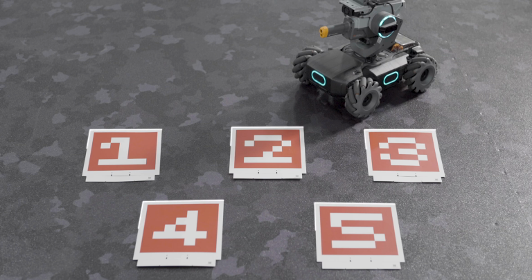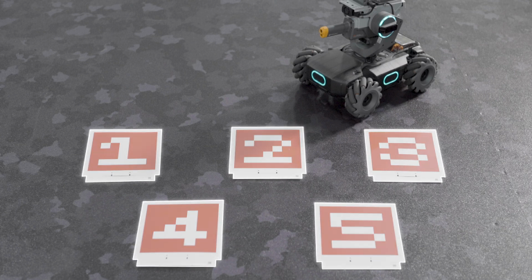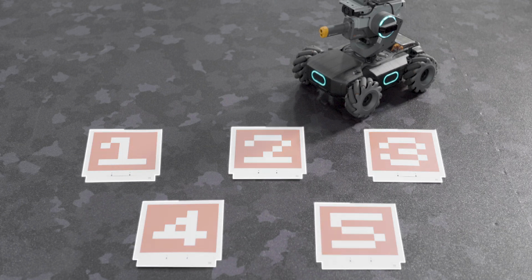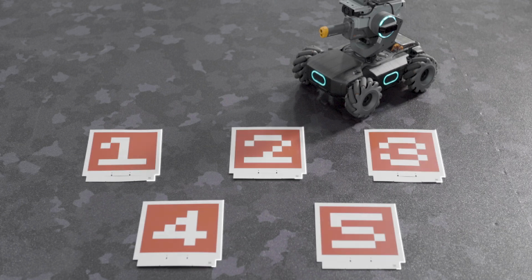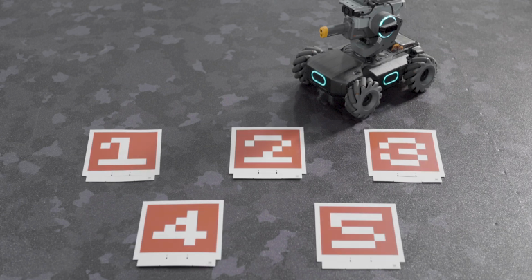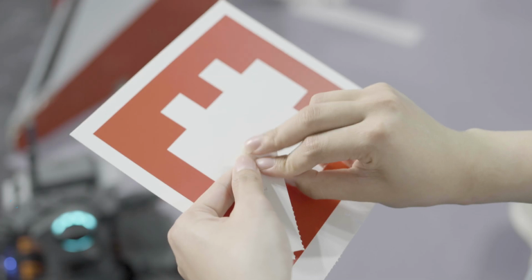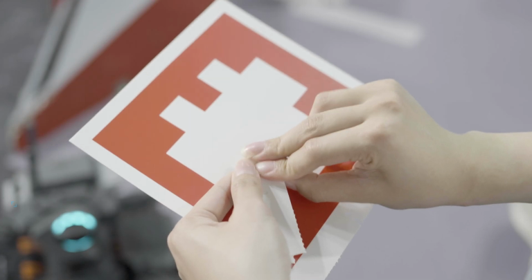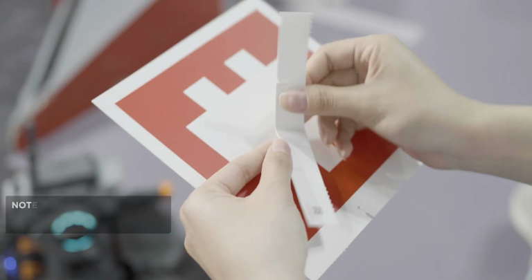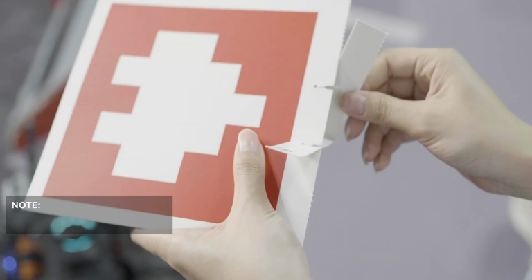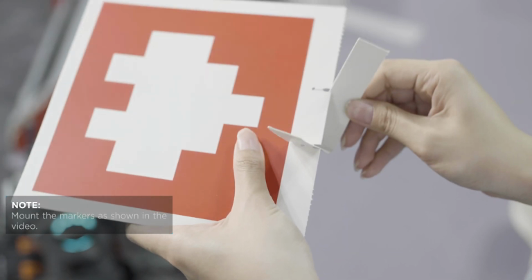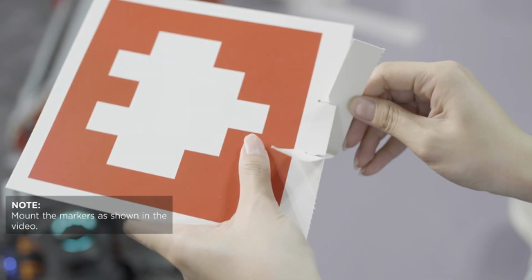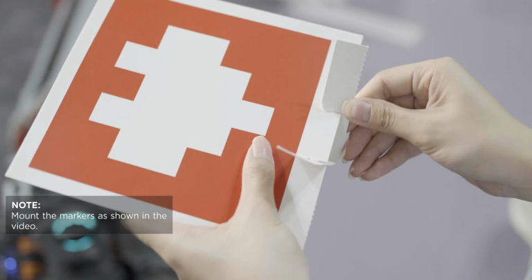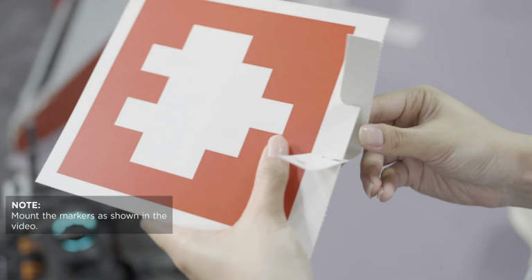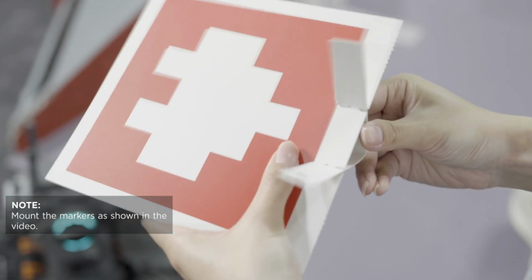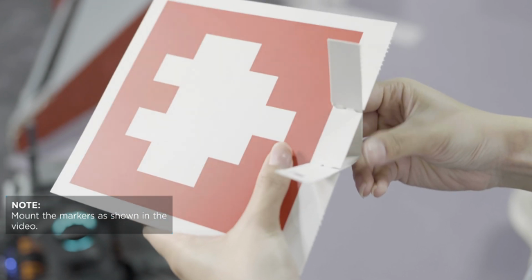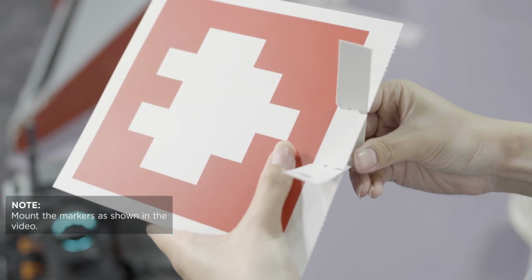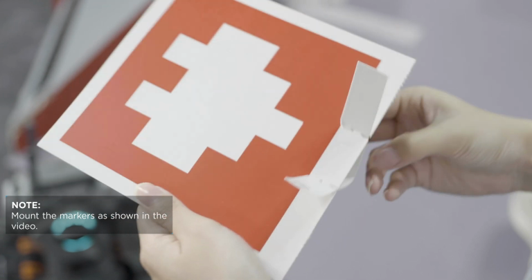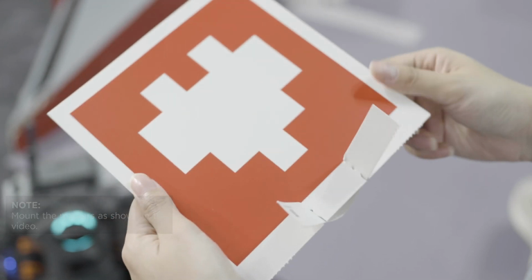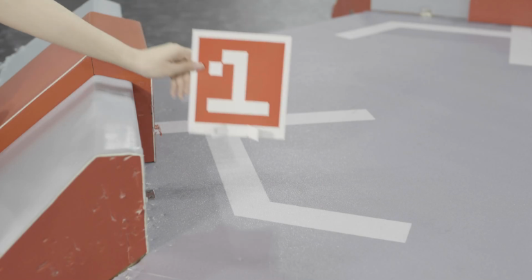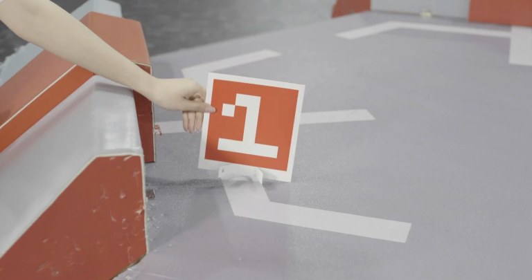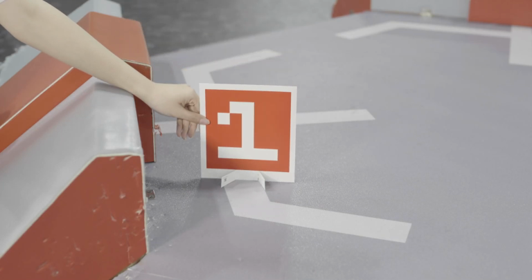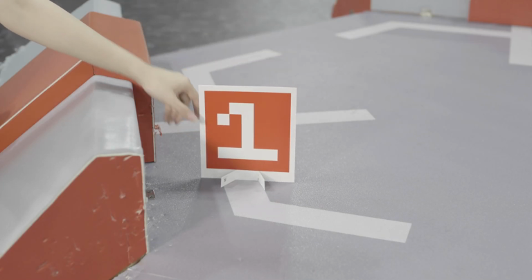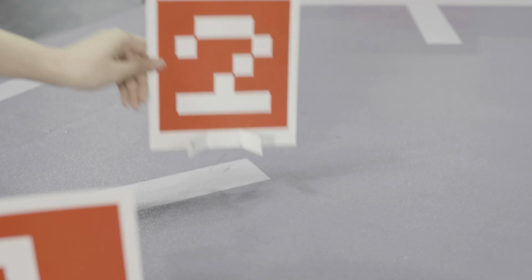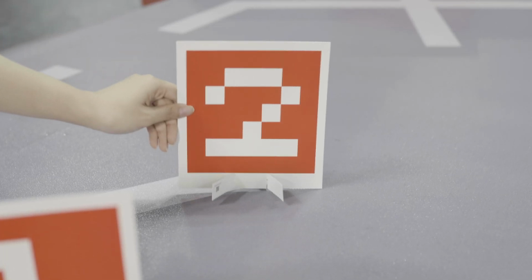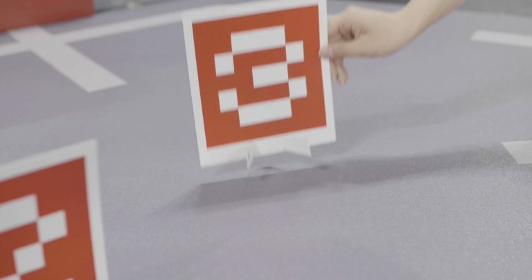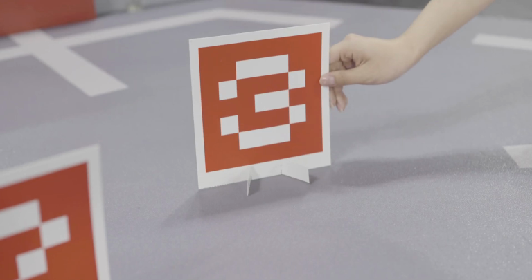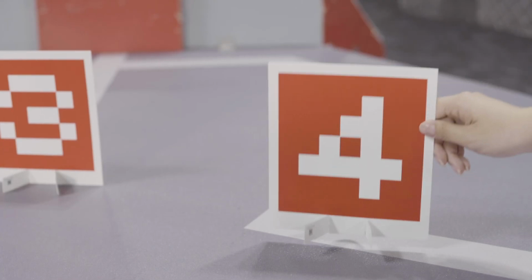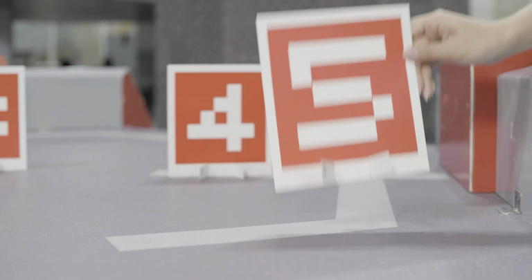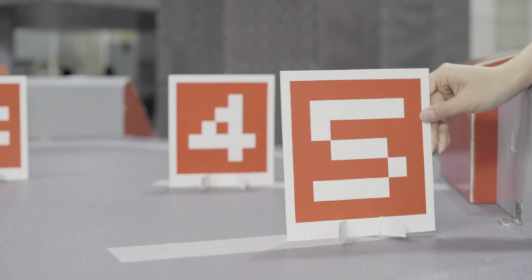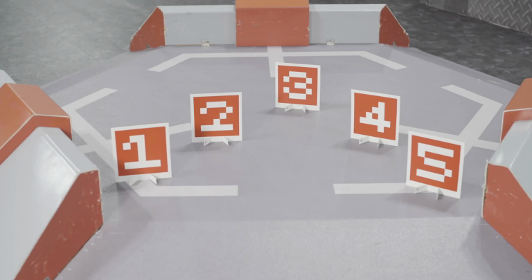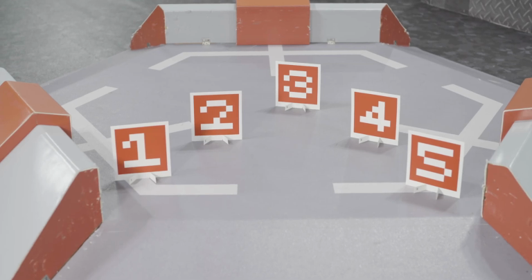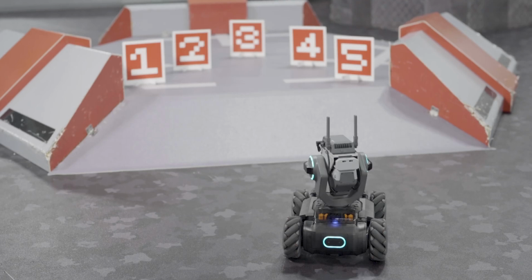Prepare the vision markers numbered 1 through 5. Place the vision markers in the game area as shown in the video. The markers should be about 2 meters away from the S1.